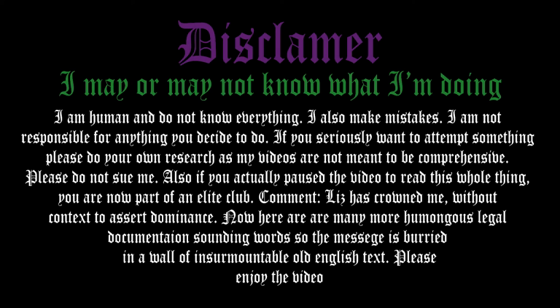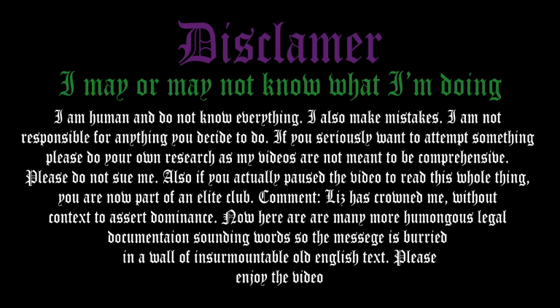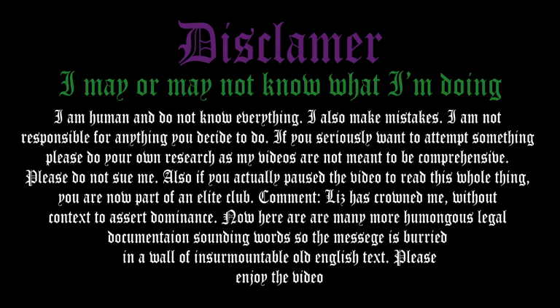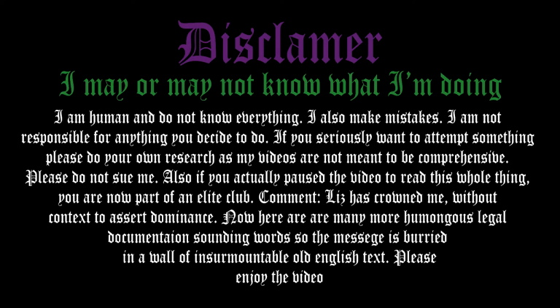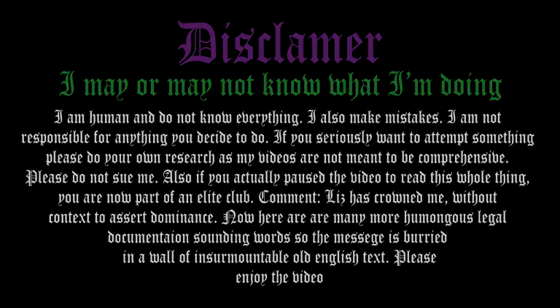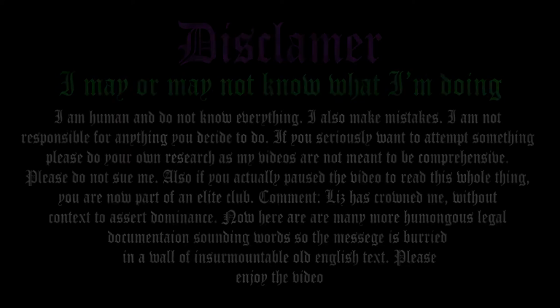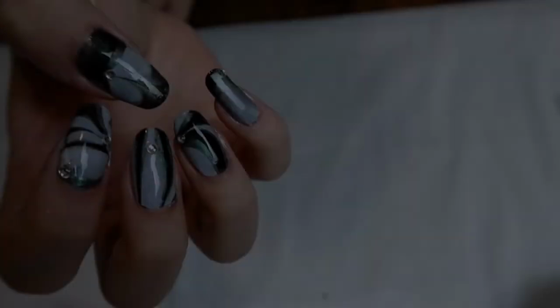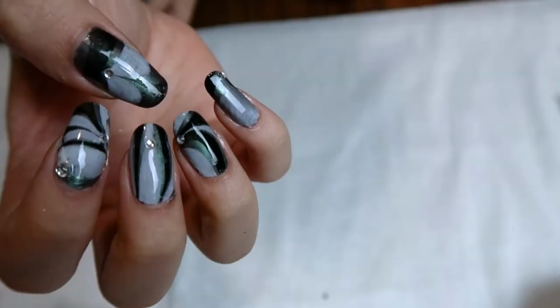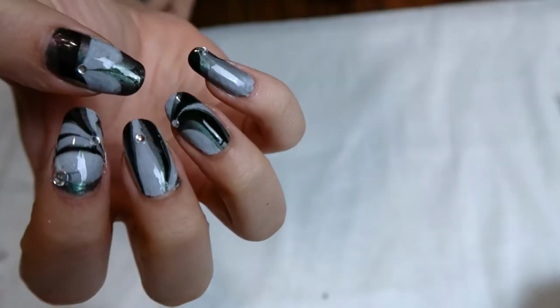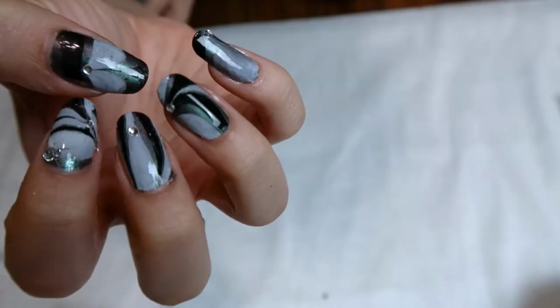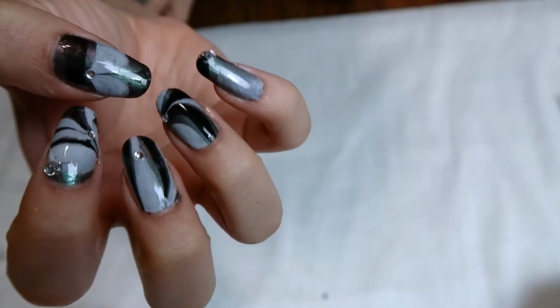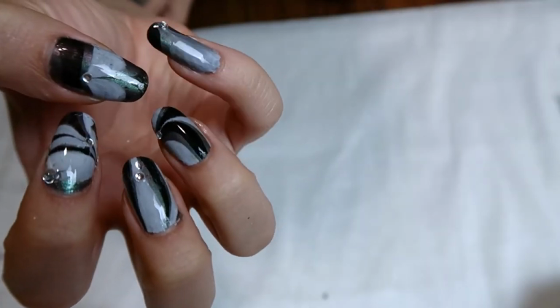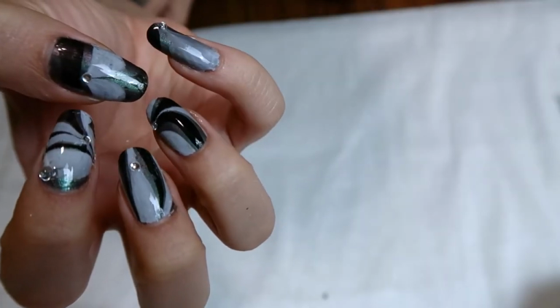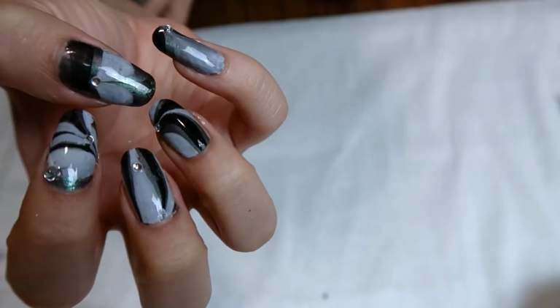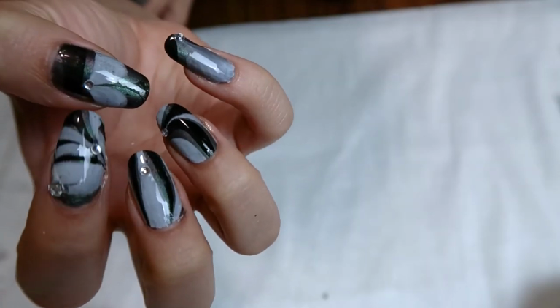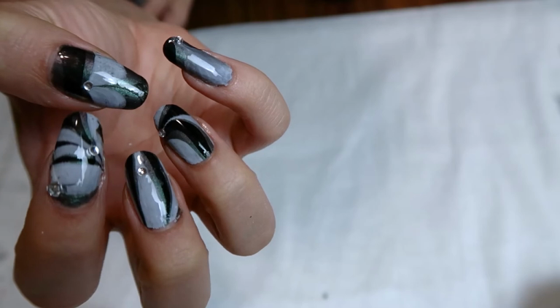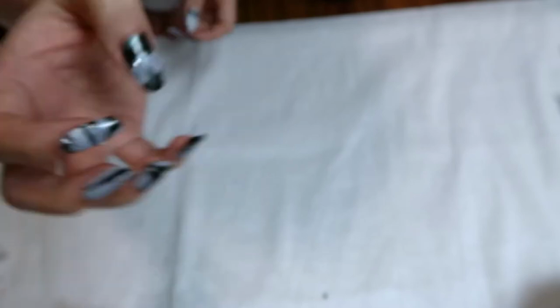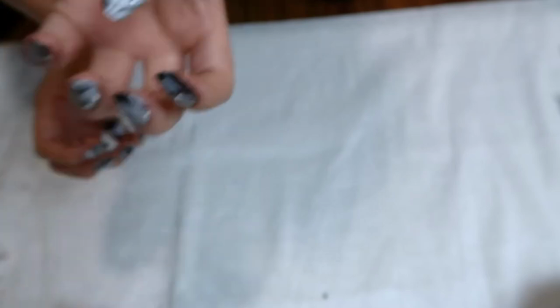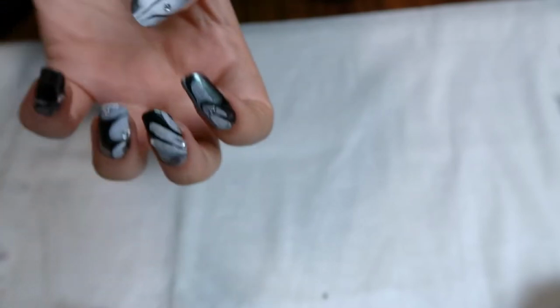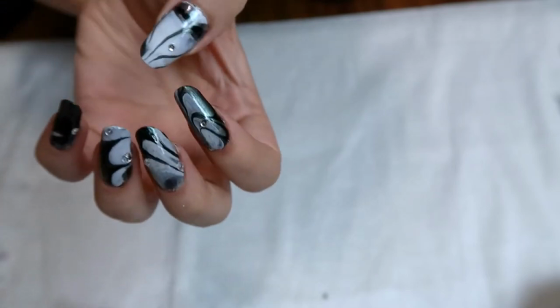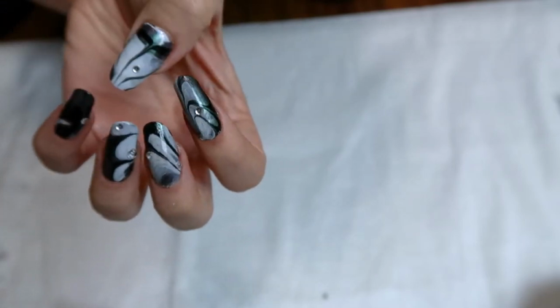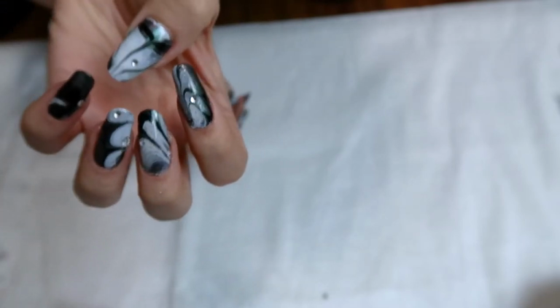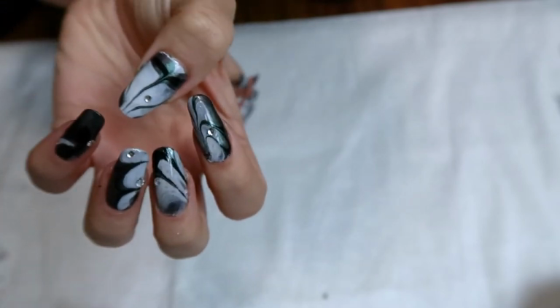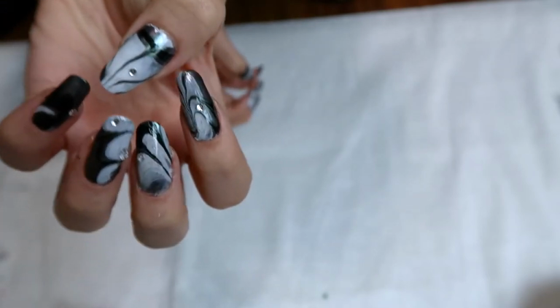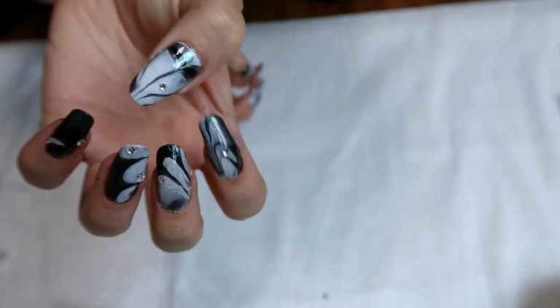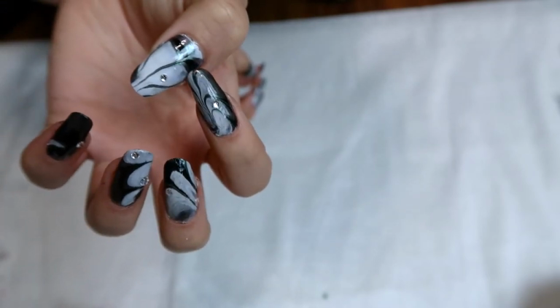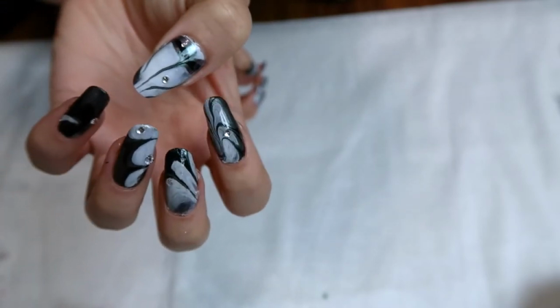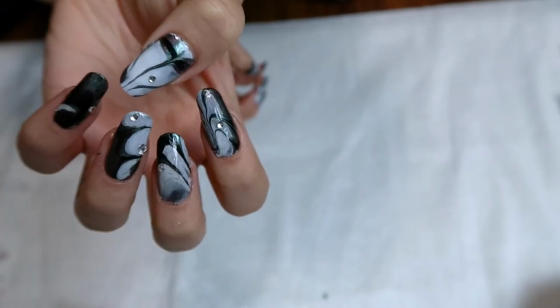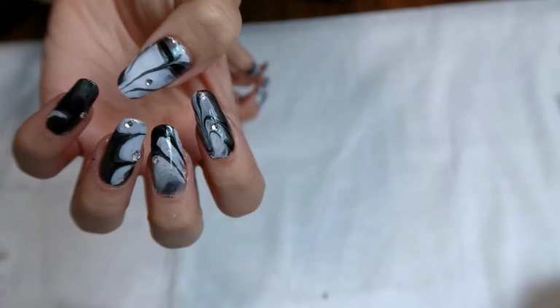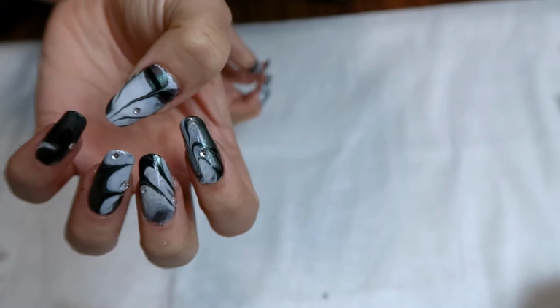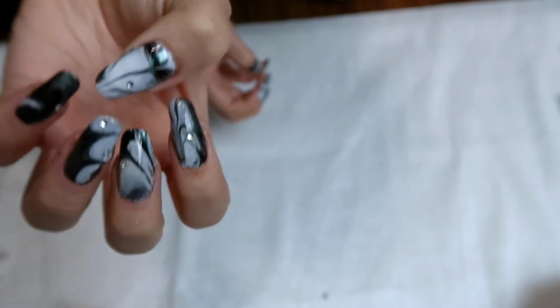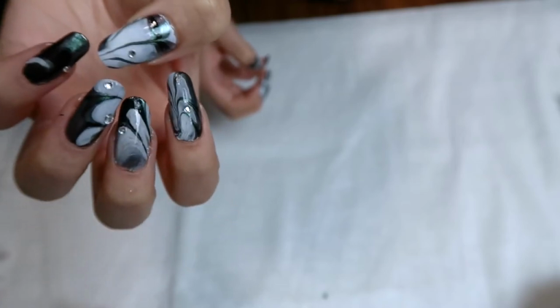Hello monarchs of the internet! Today I'm doing a tutorial on water marbling nails, and here's the final result — in the hopes that you will actually finish watching this video to the end.